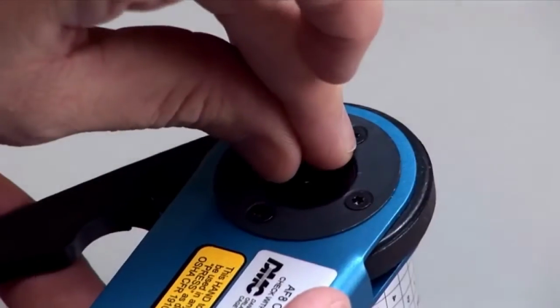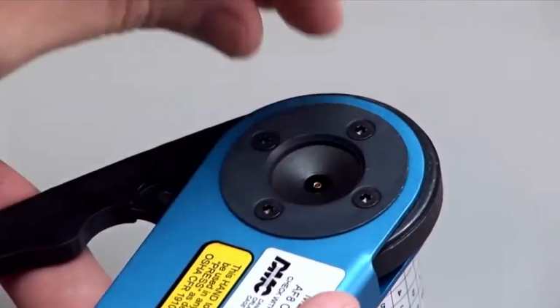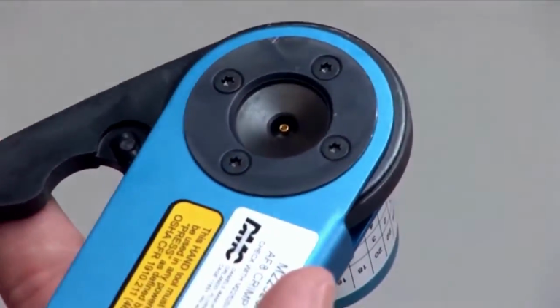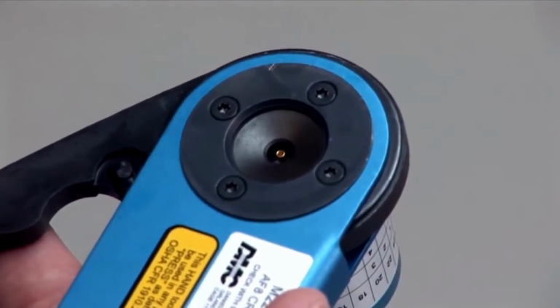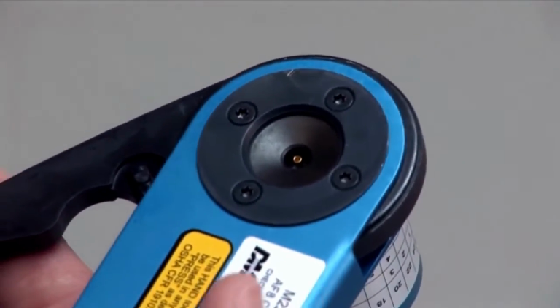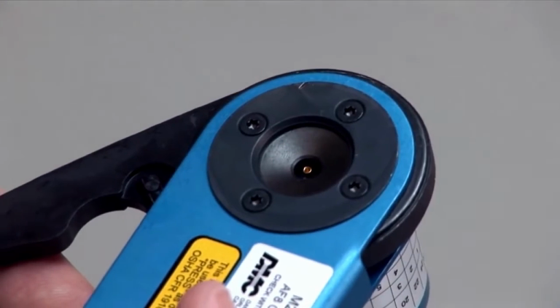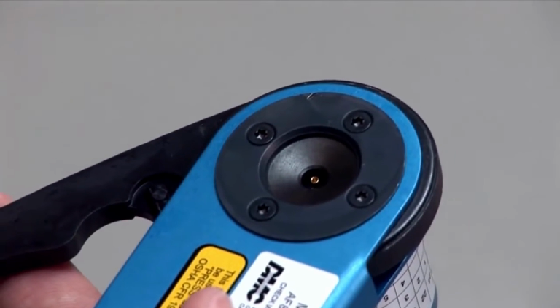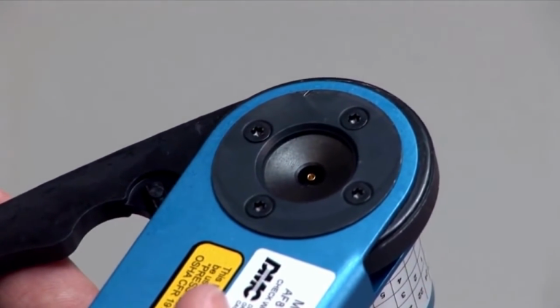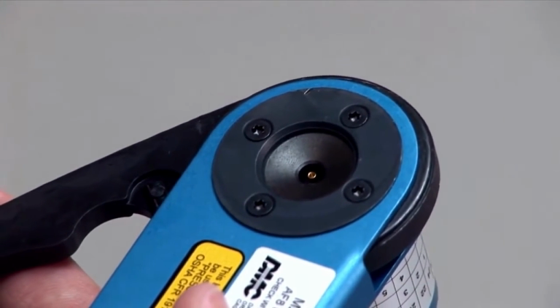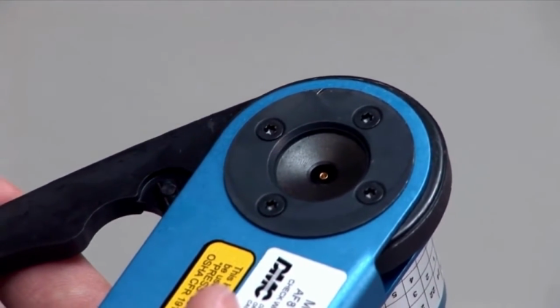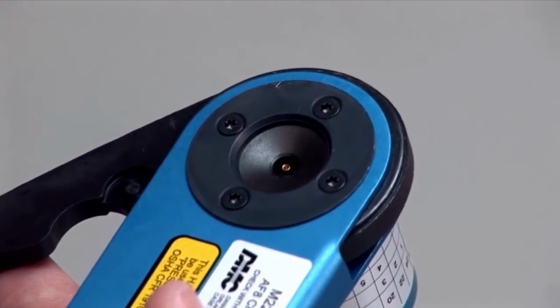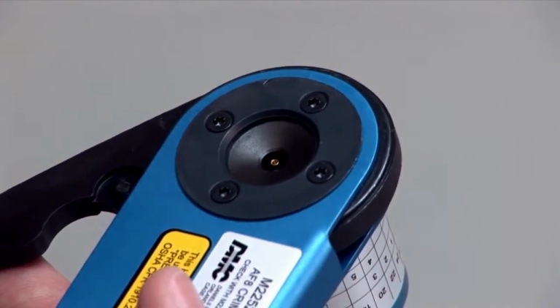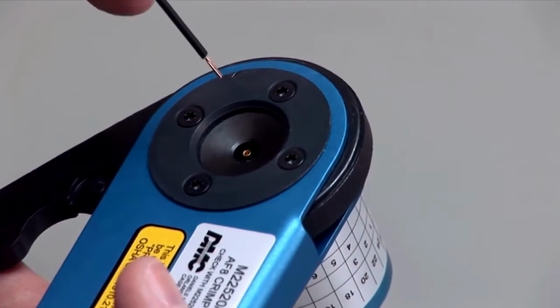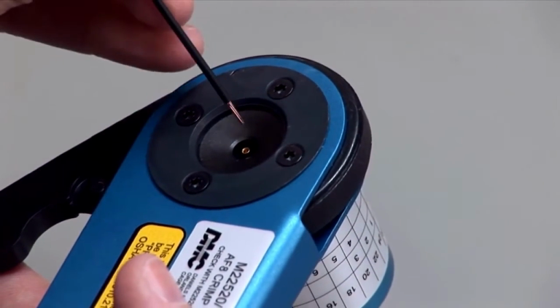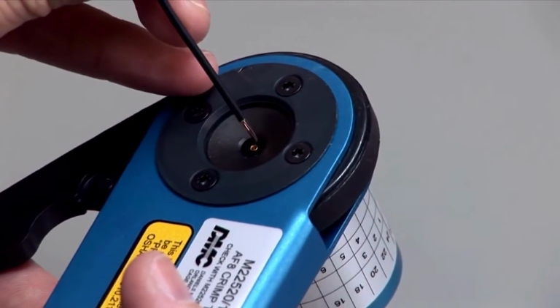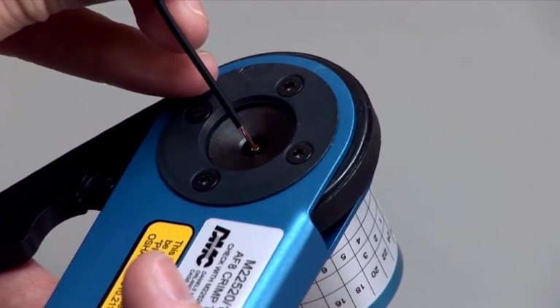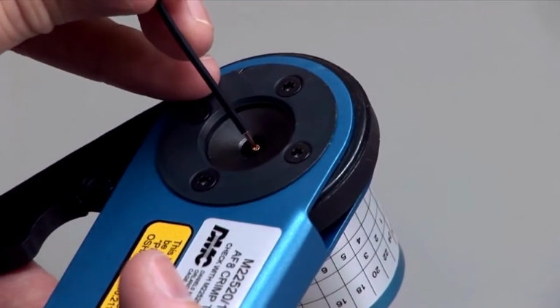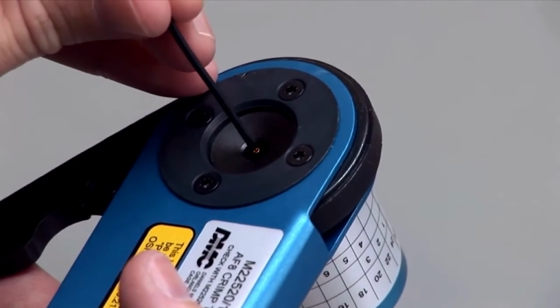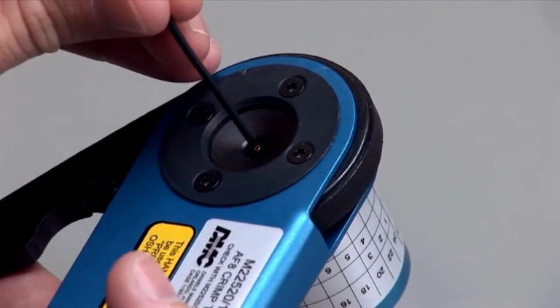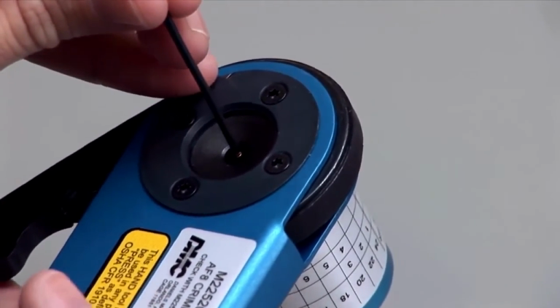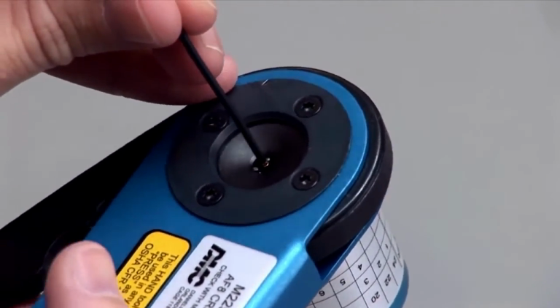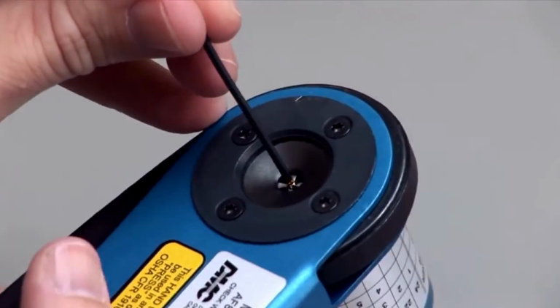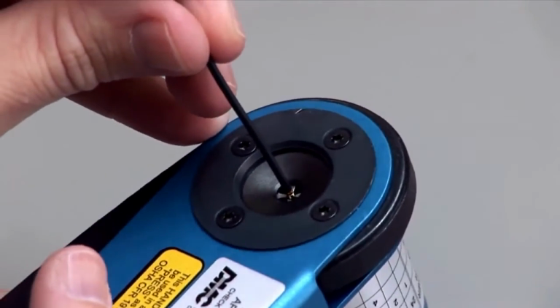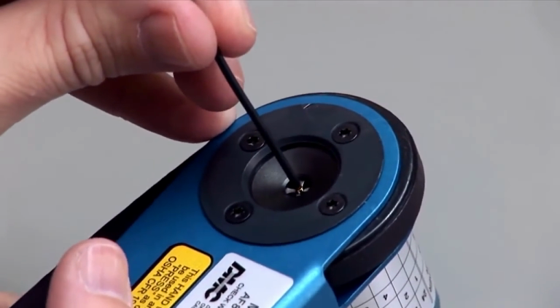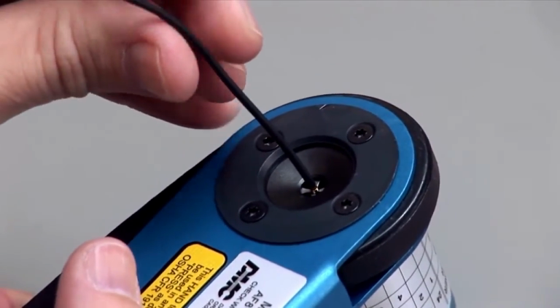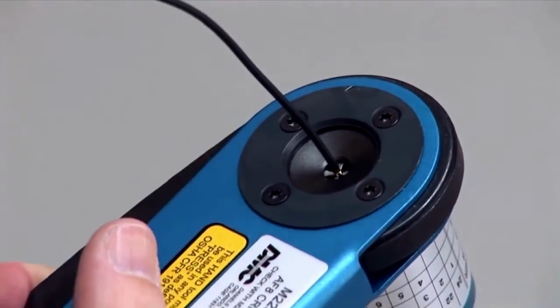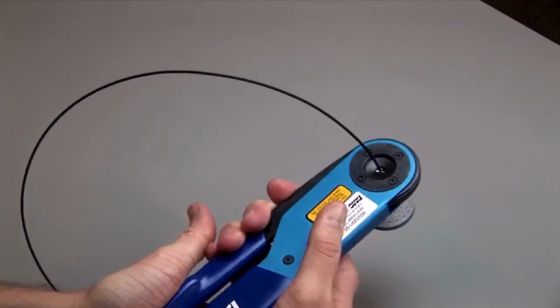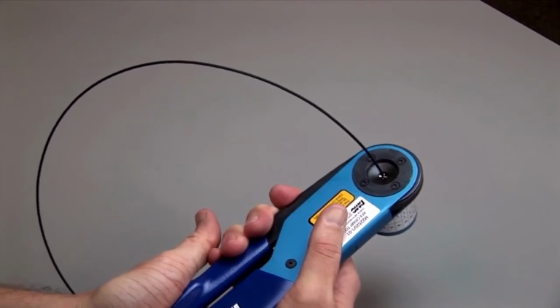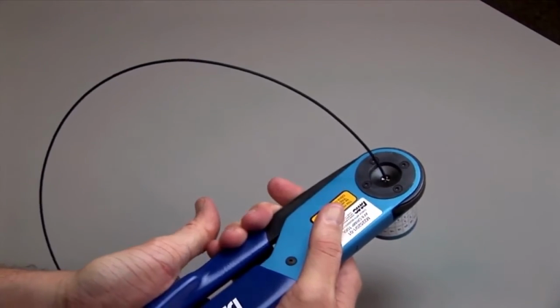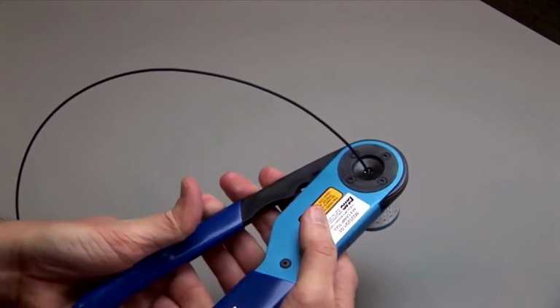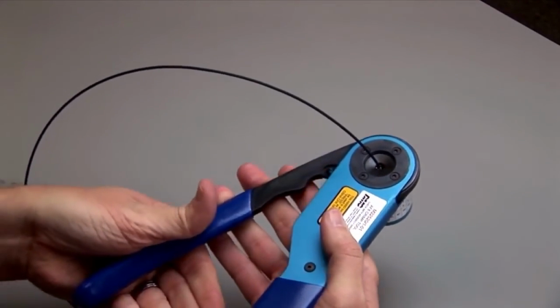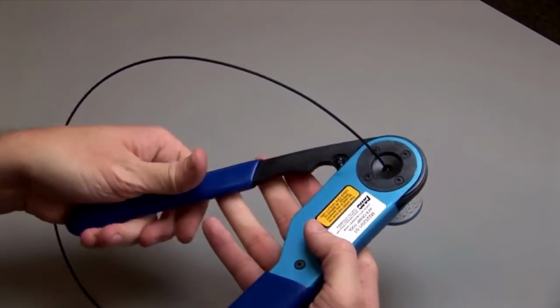Insert the contact into the opening with the crimp barrel up. Insert the stripped wire into the contact. Squeeze the handles closed. The handles will only open if the crimp is complete. Release the handles and remove the crimped contact.